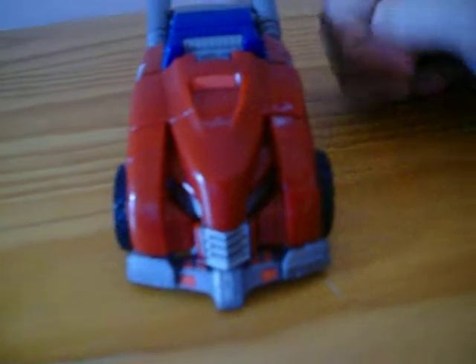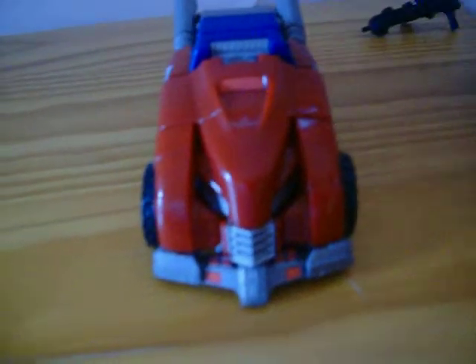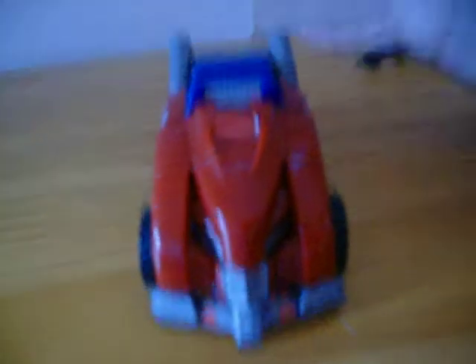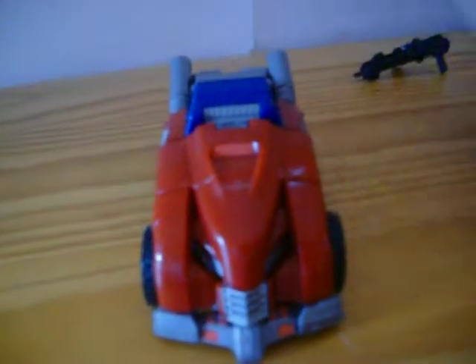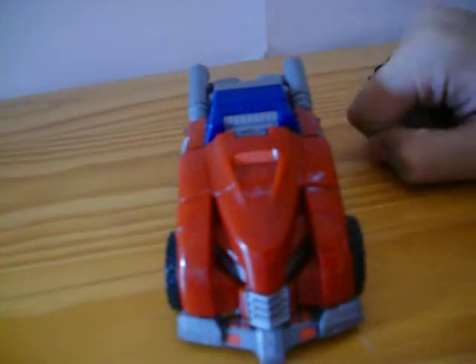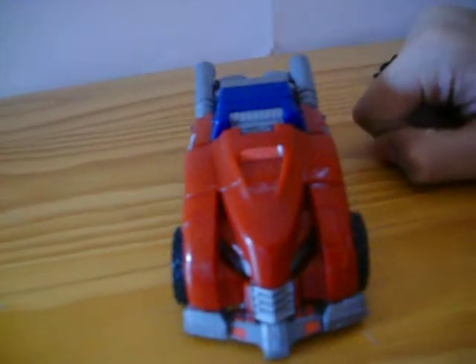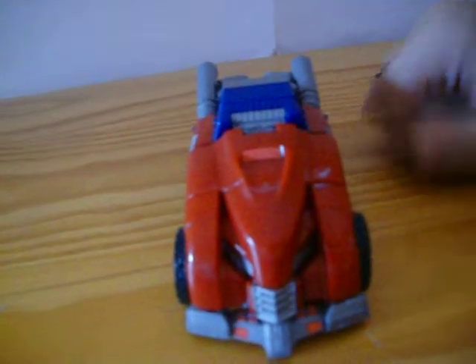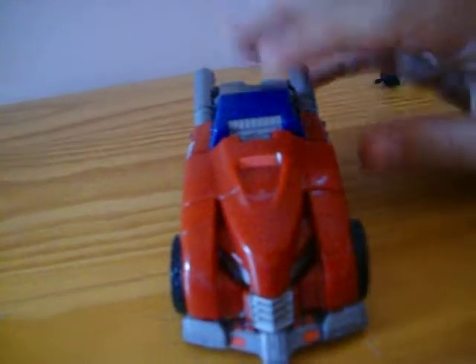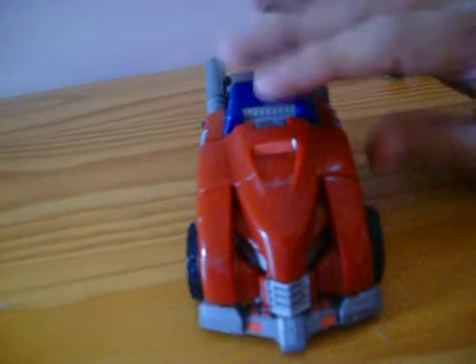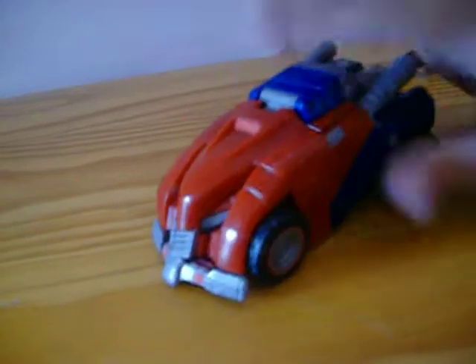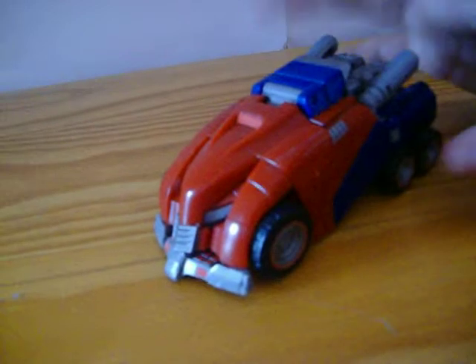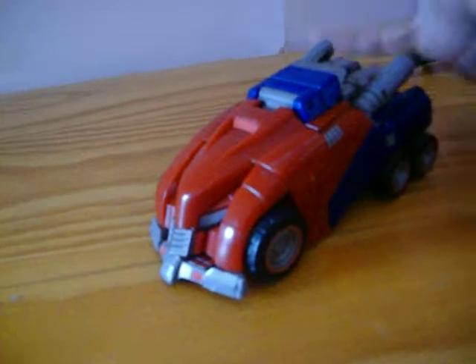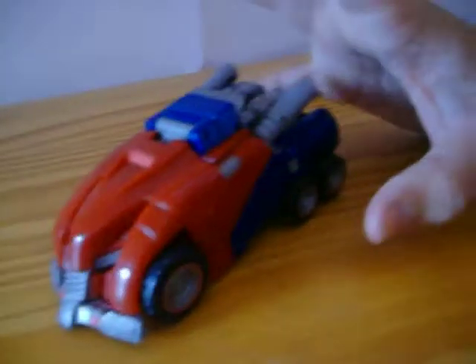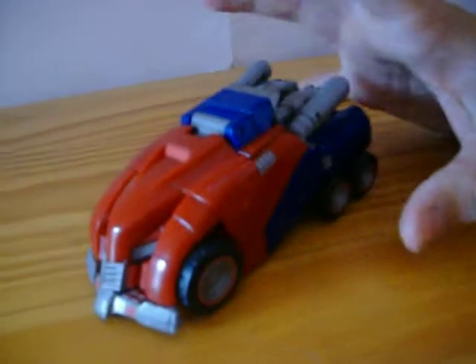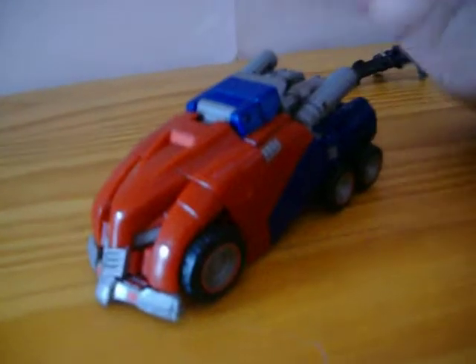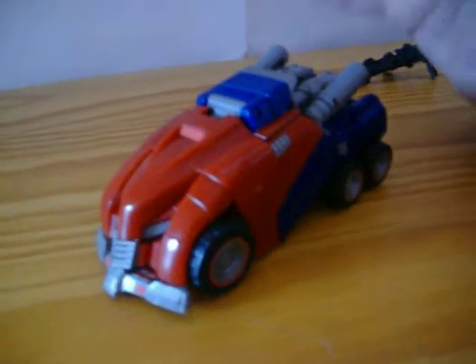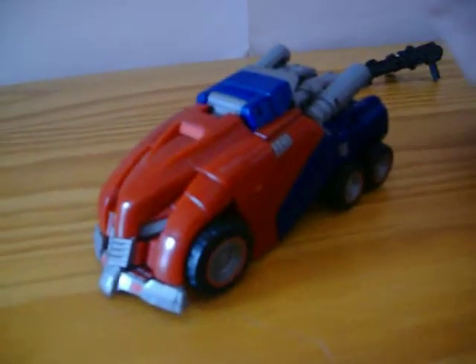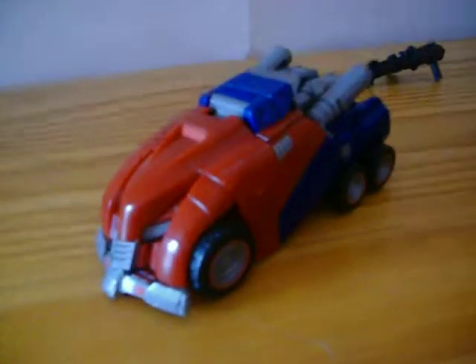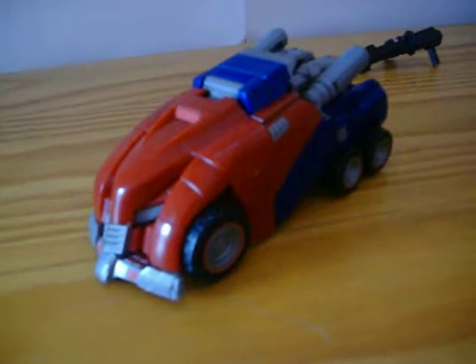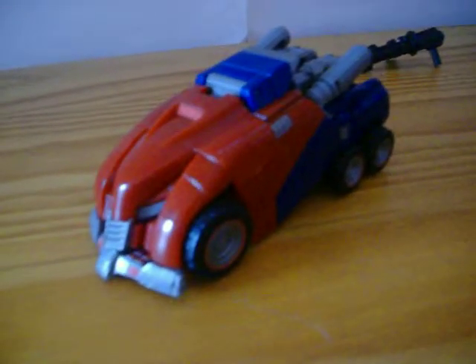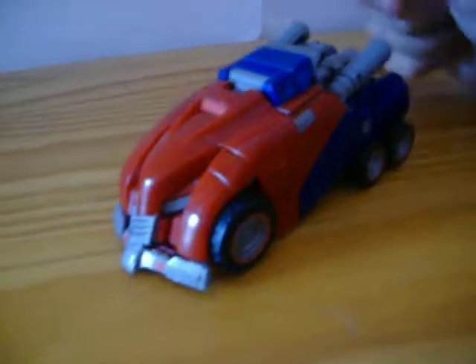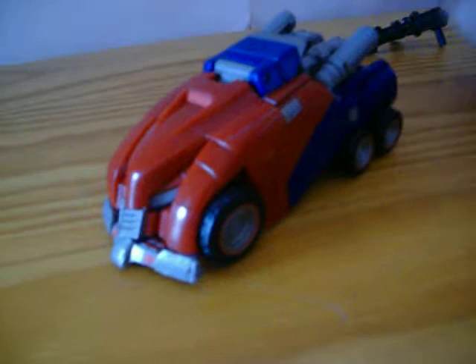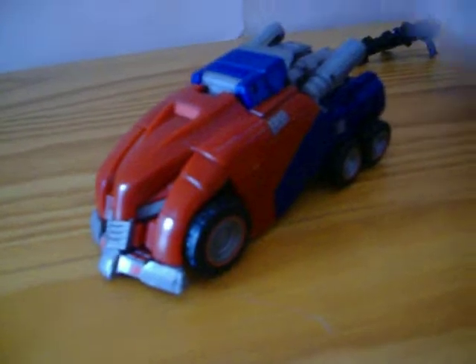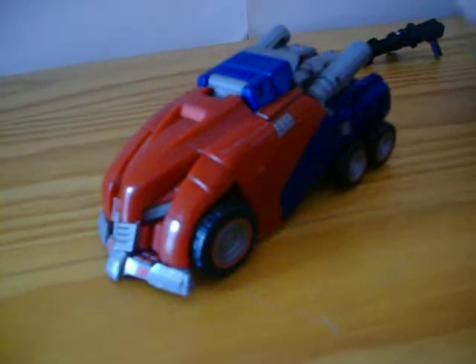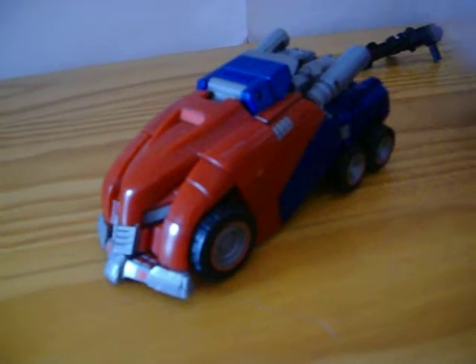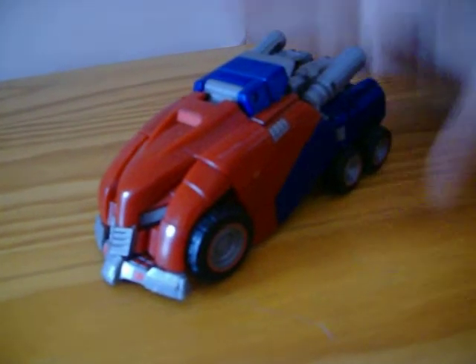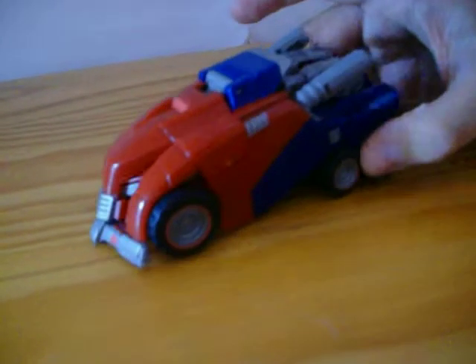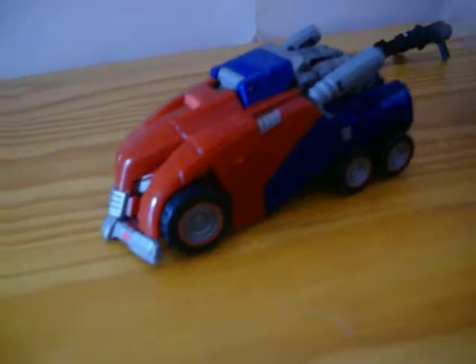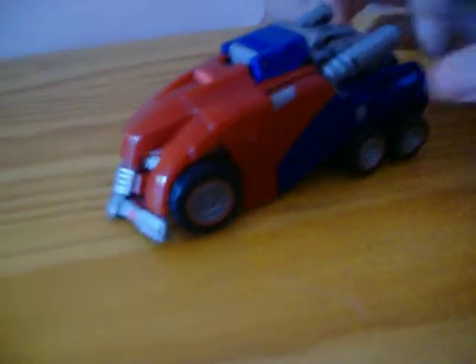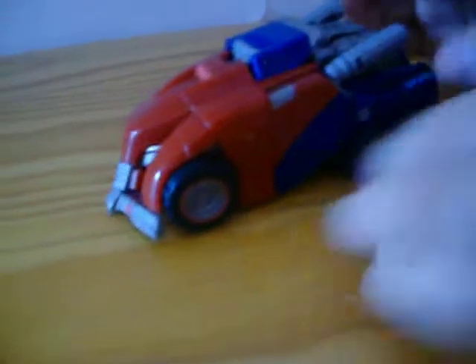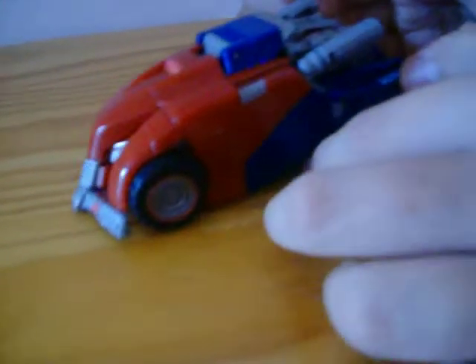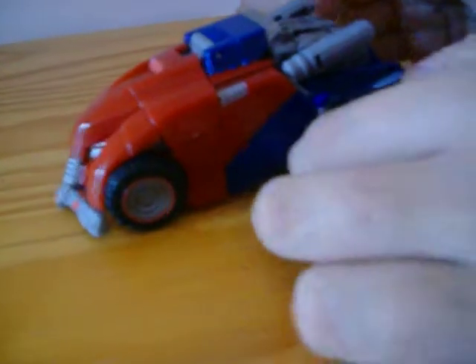That is Optimus Prime in his vehicle mode. Not as big as the leader class — I mean, that thing is colossal. But anyway, we'll get on to this.